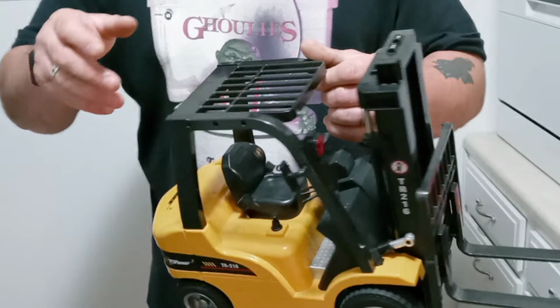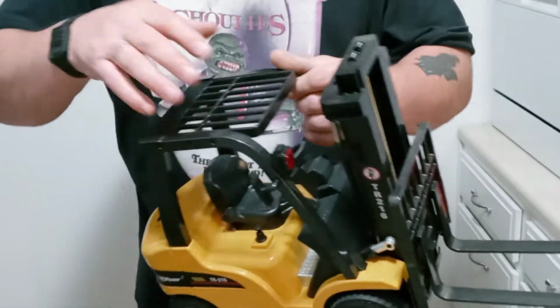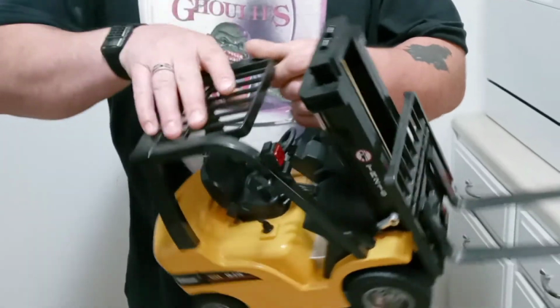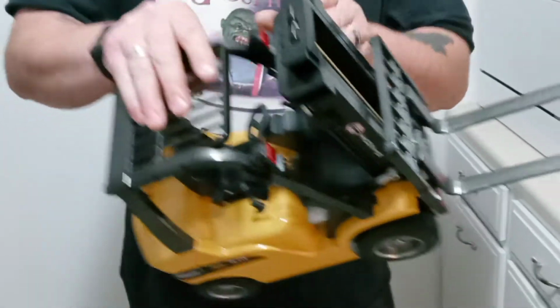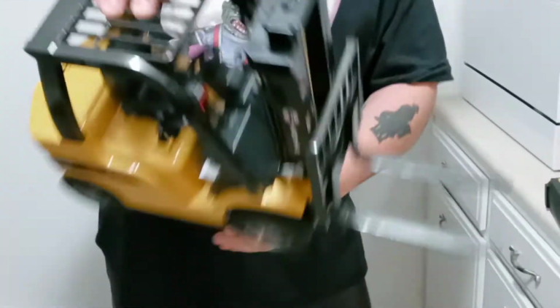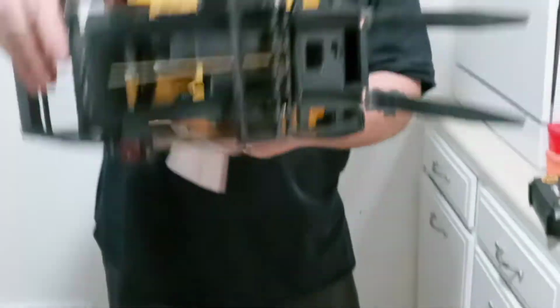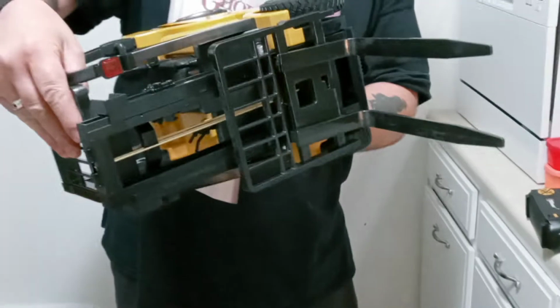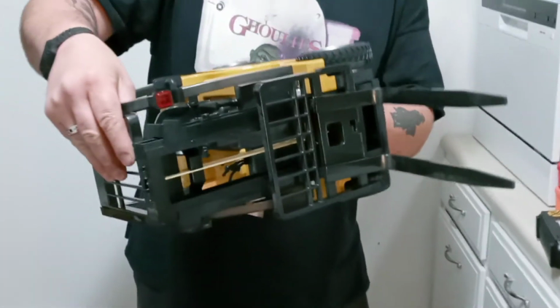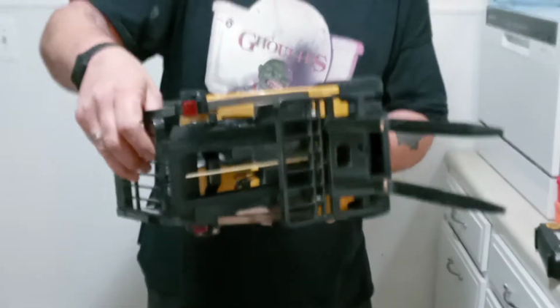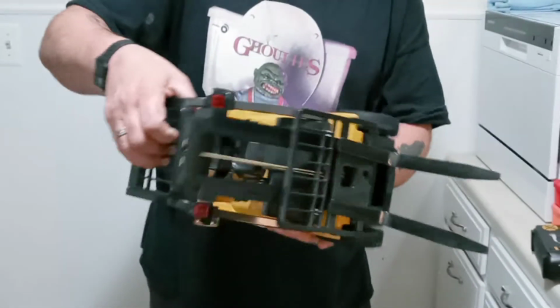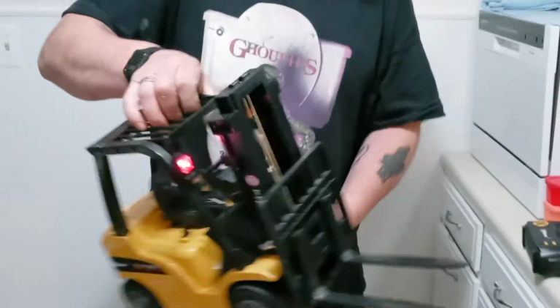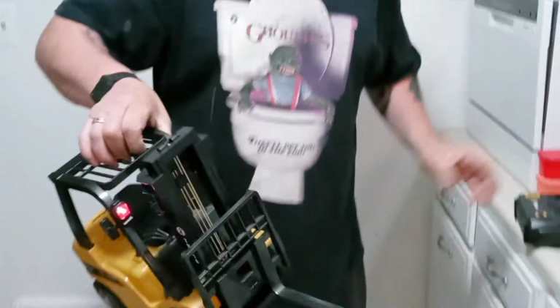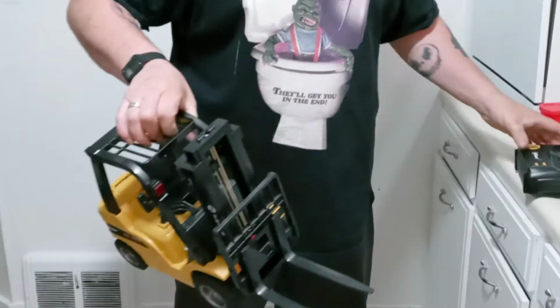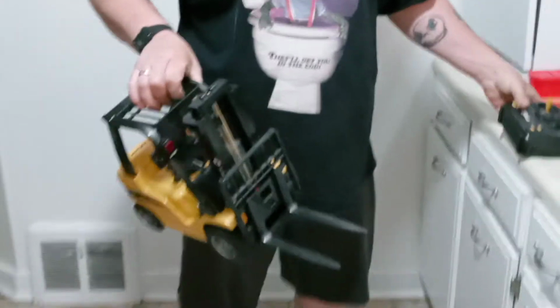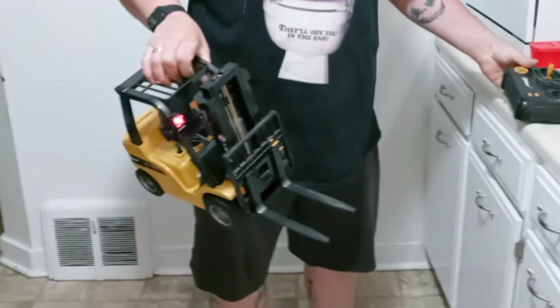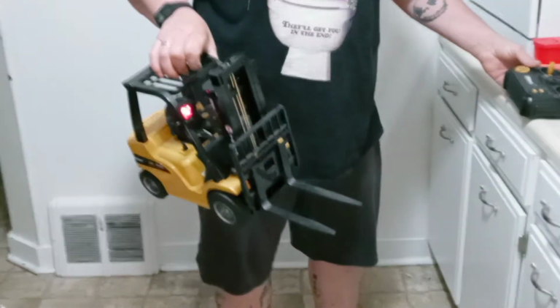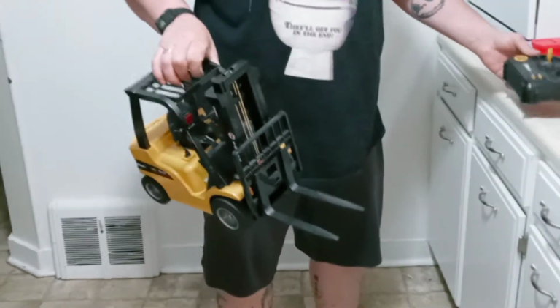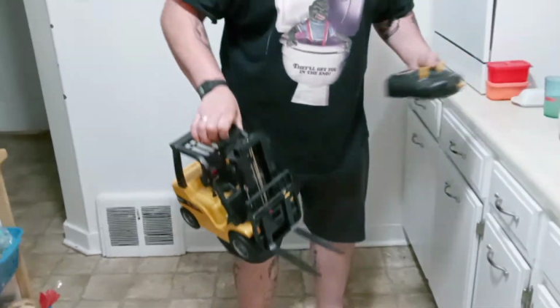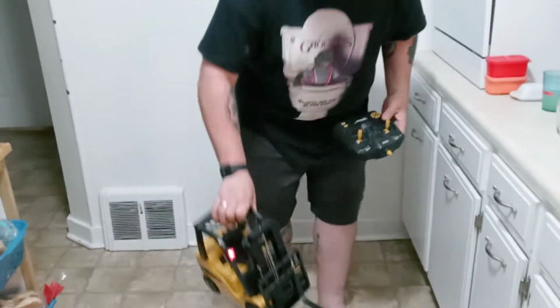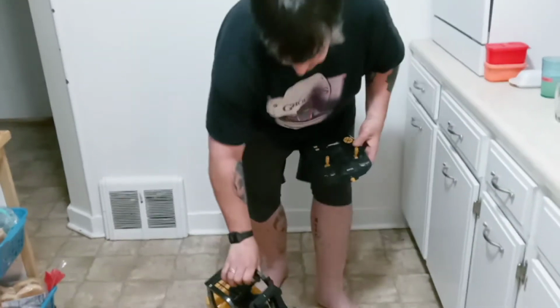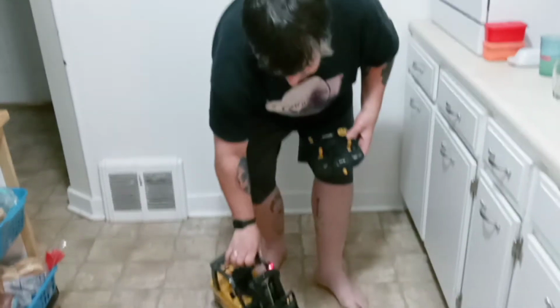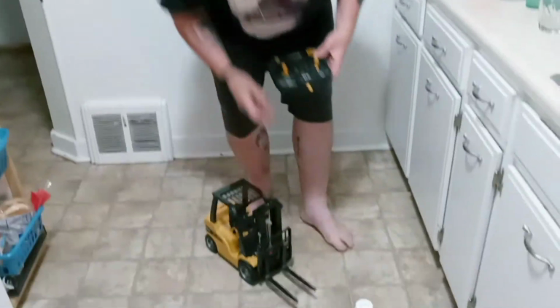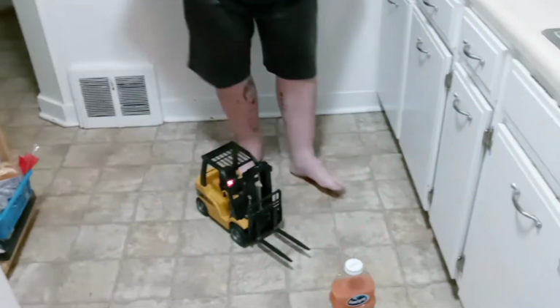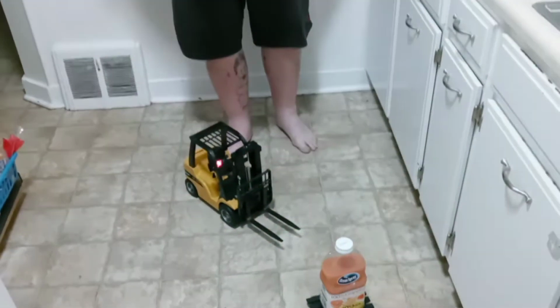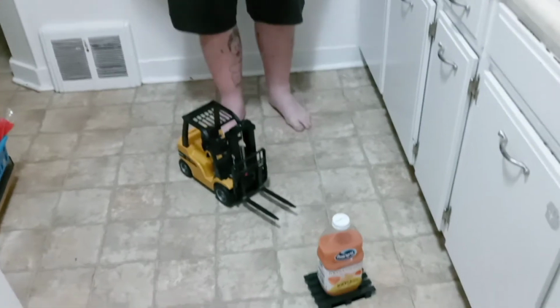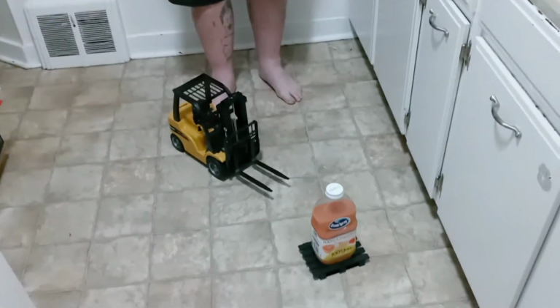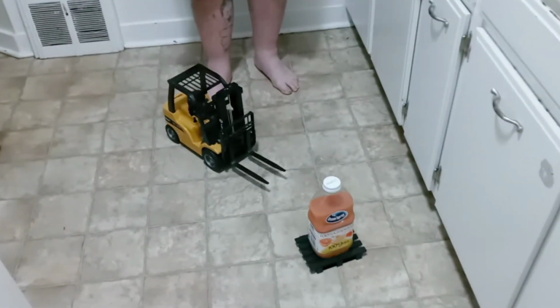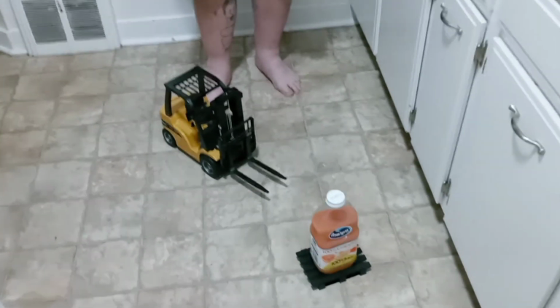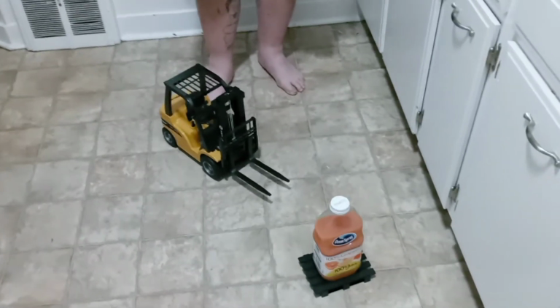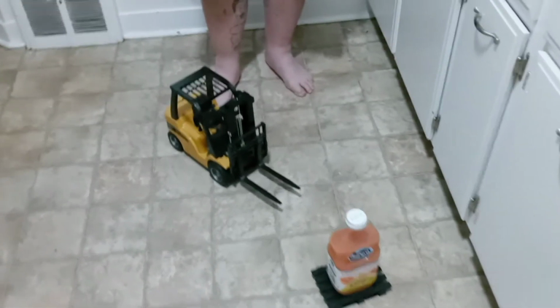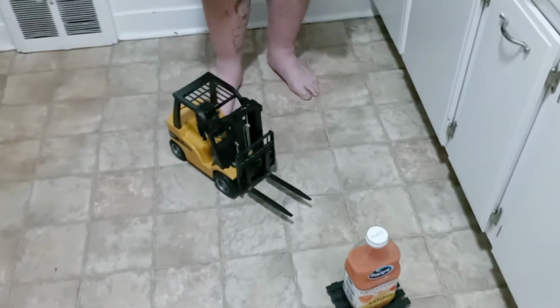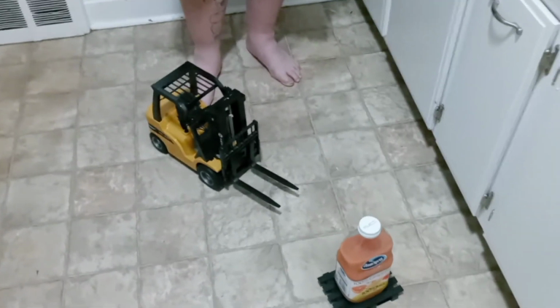I'll demonstrate what this thing can do as far as its abilities. It's not the fastest thing, but forklifts shouldn't be fast to begin with. As far as the weight it can pick up, I have to say that it is amazing.